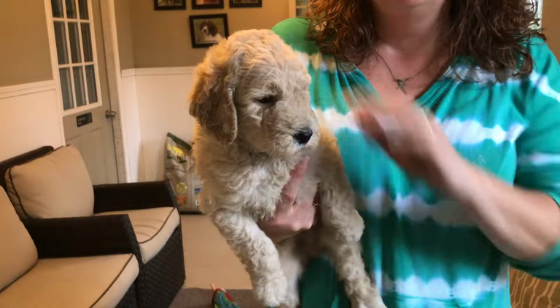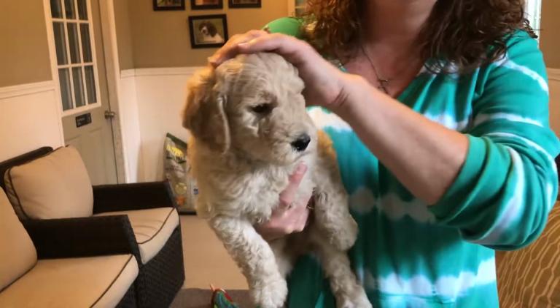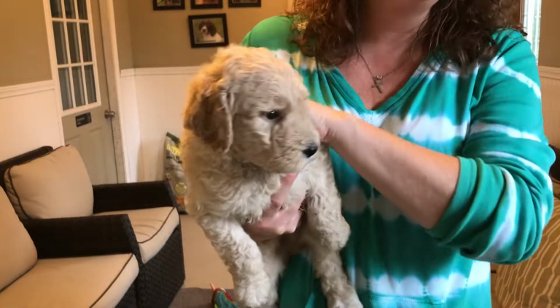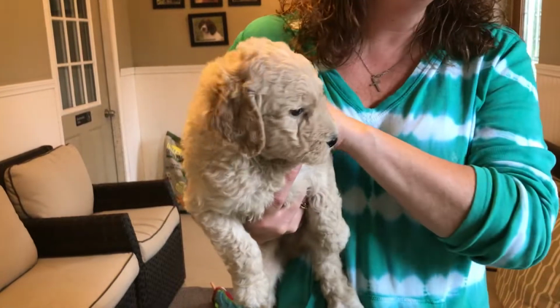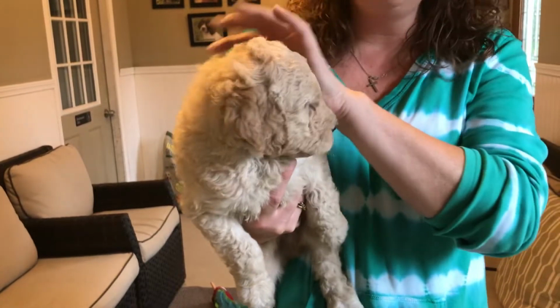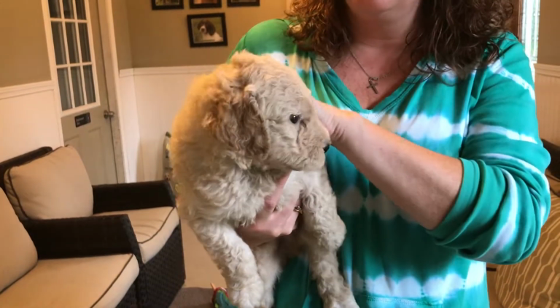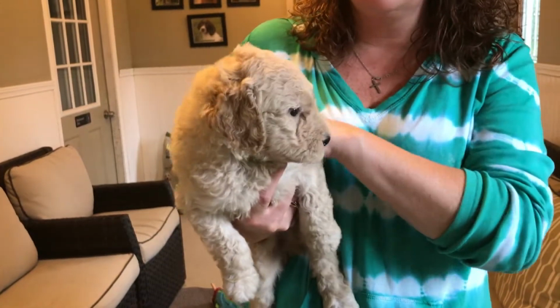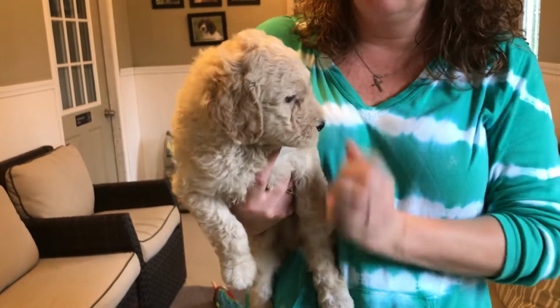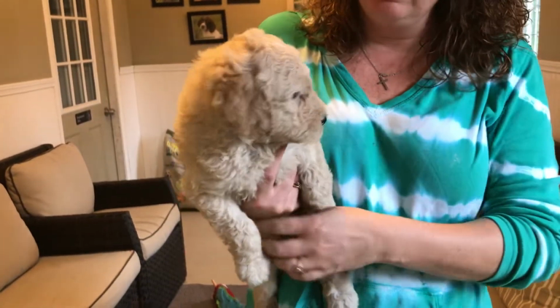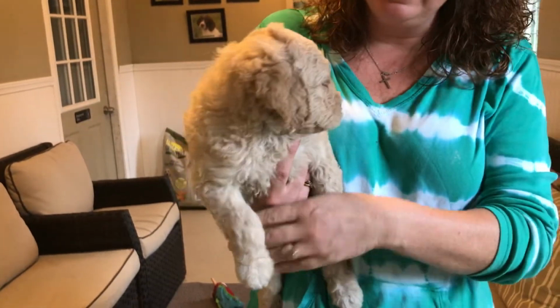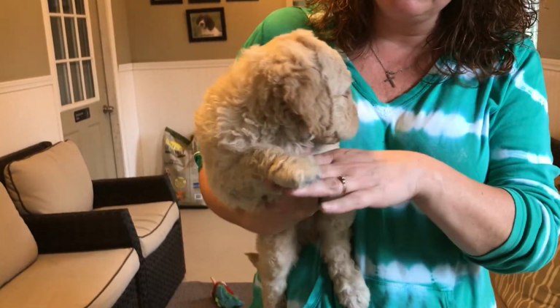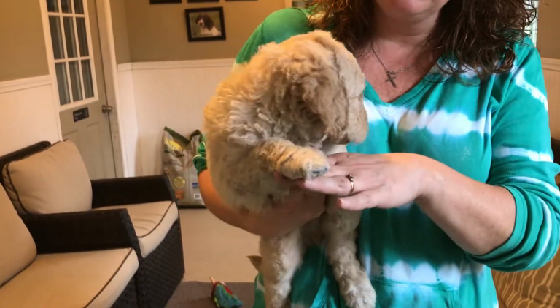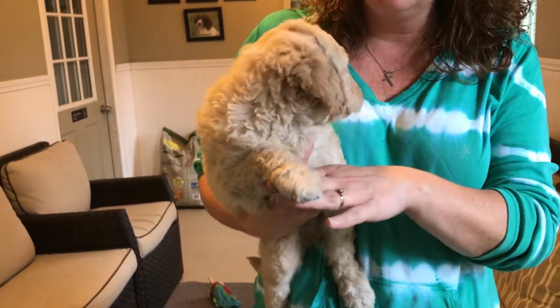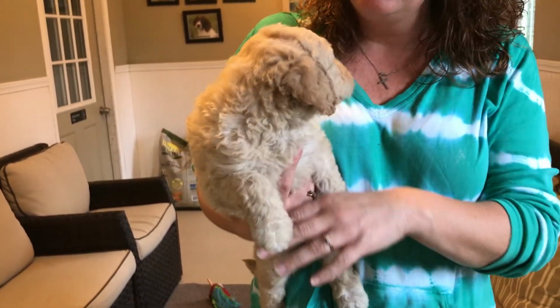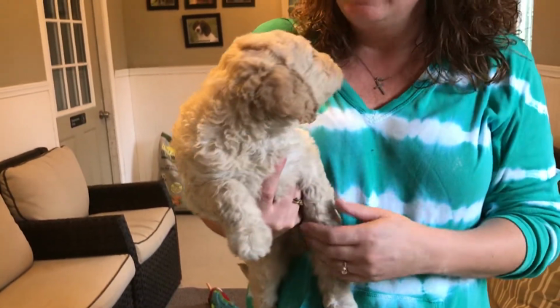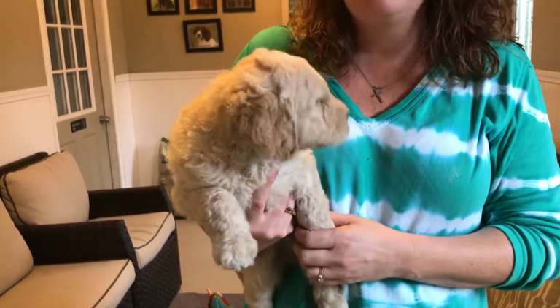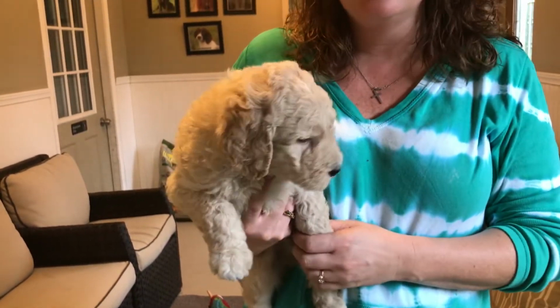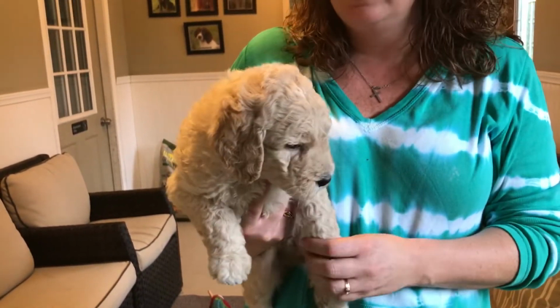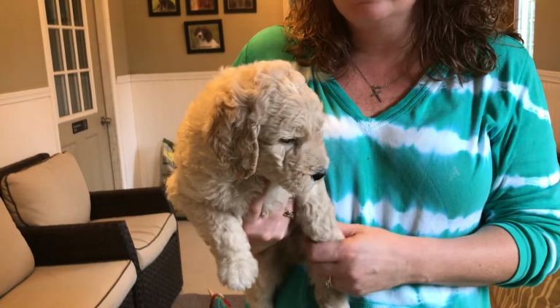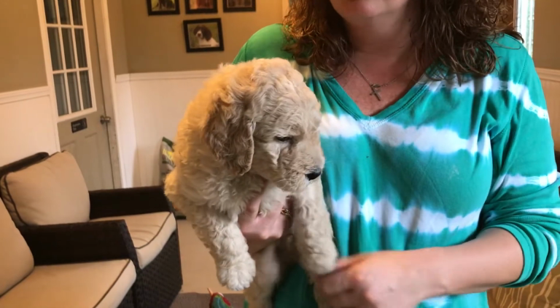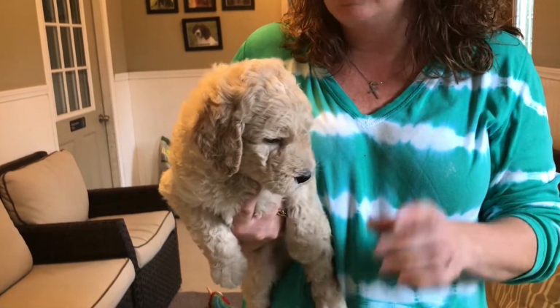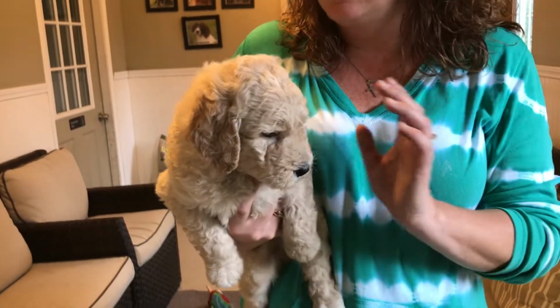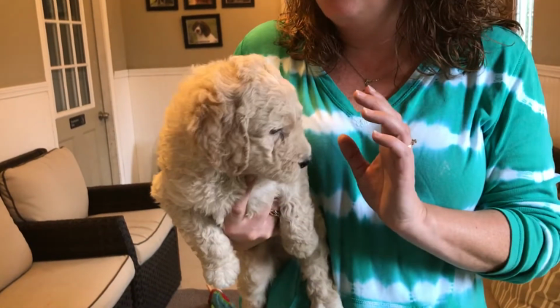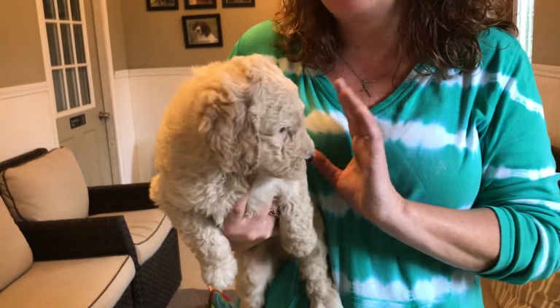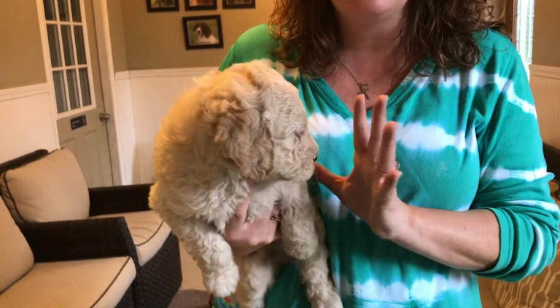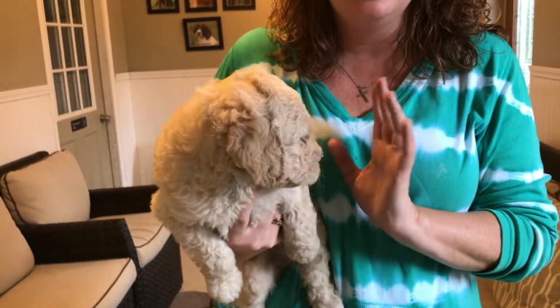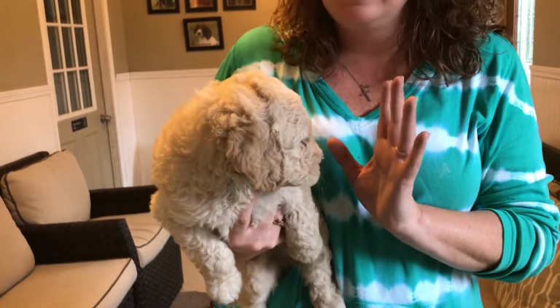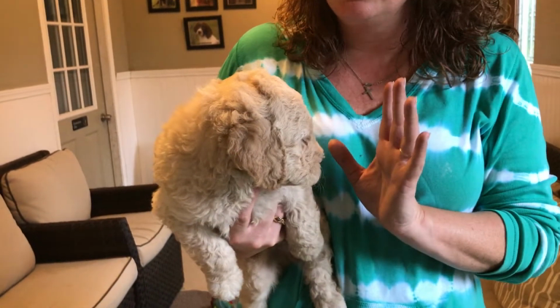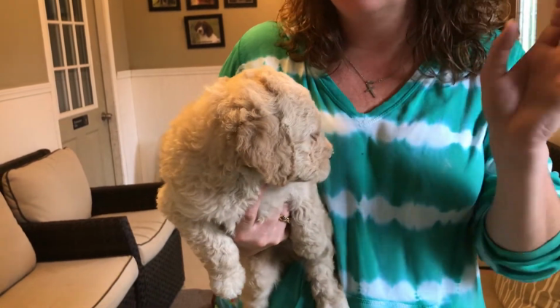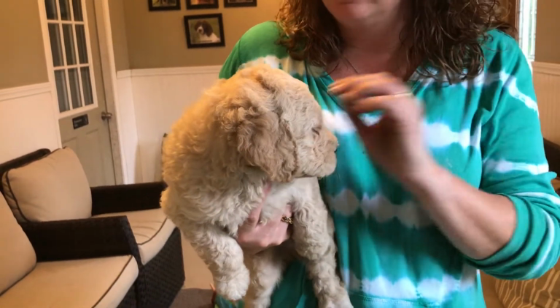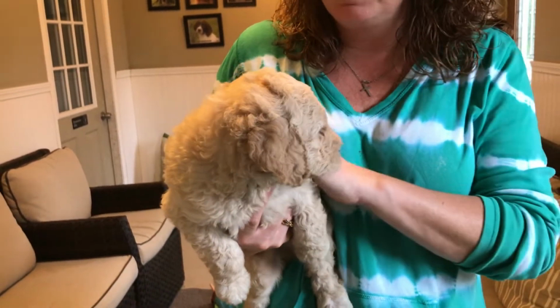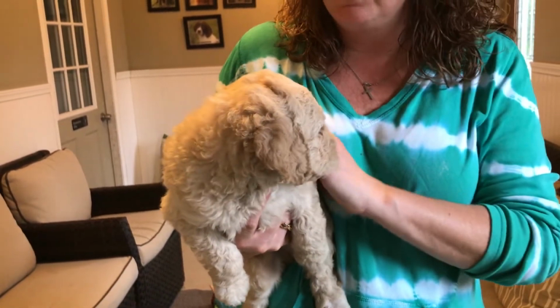Here we have the only male. He is the blue male — we painted his toenails blue in Minnie's litter. He is gorgeous. The rest are black and he is a golden color. Just beautiful.